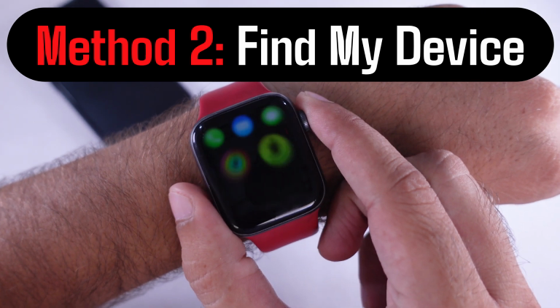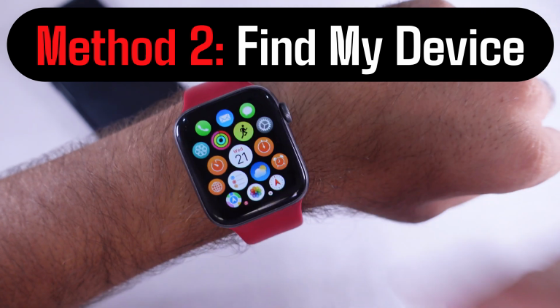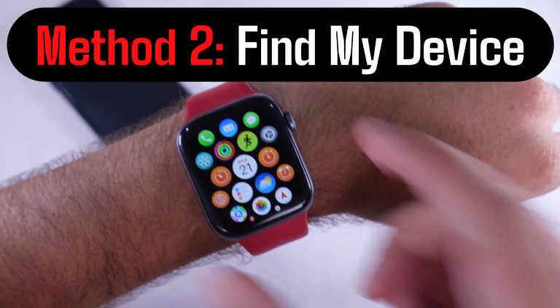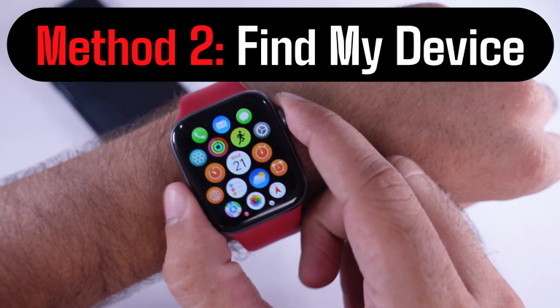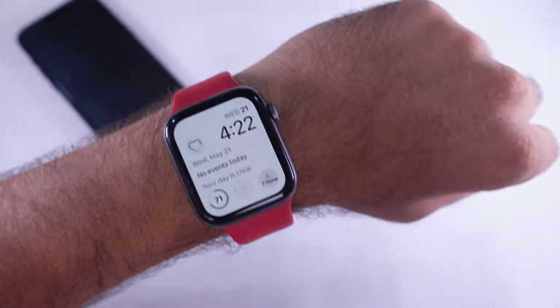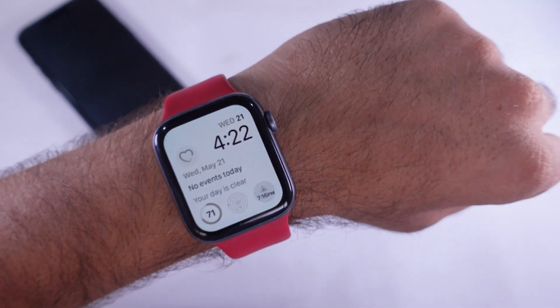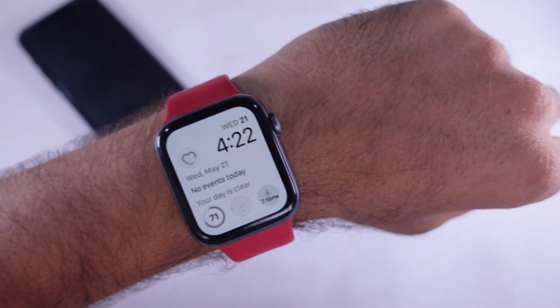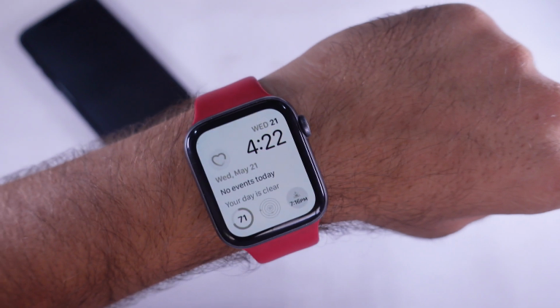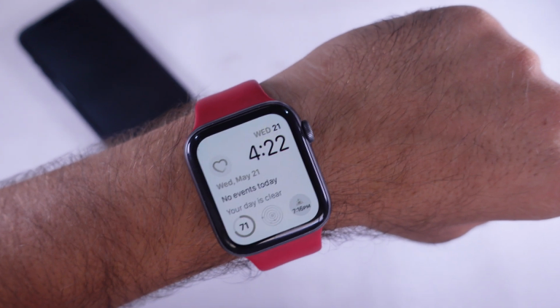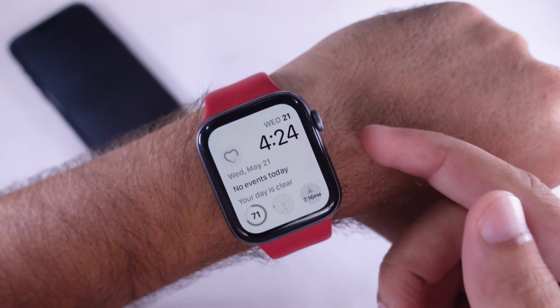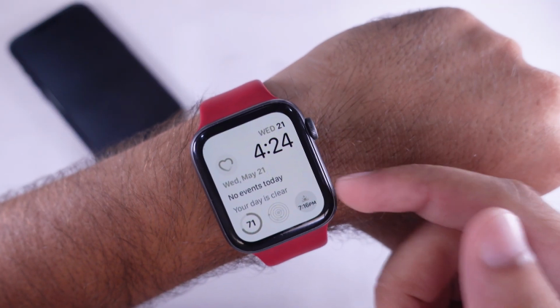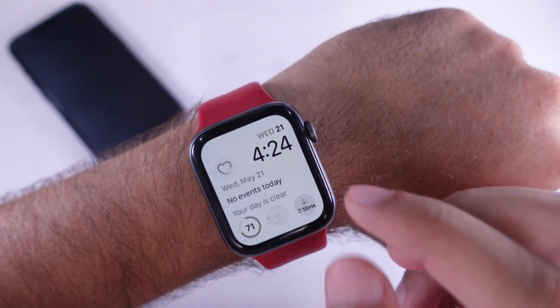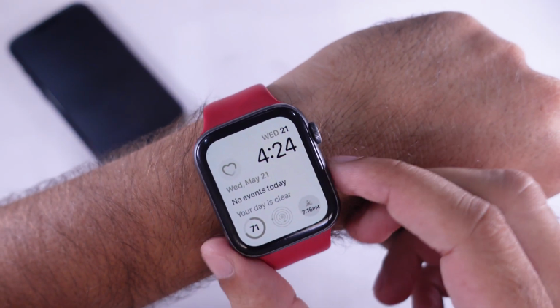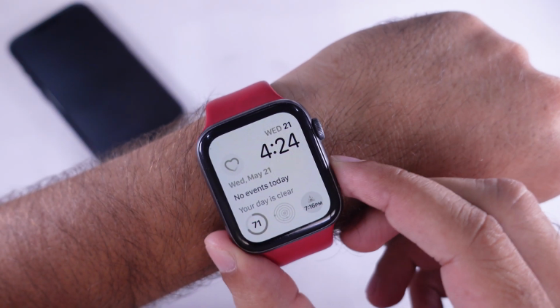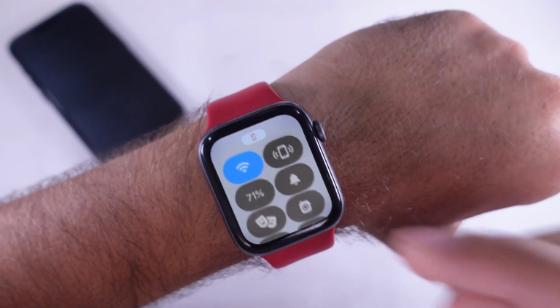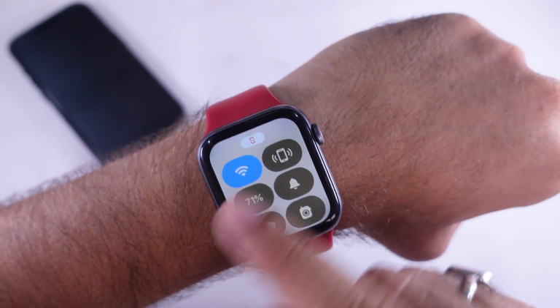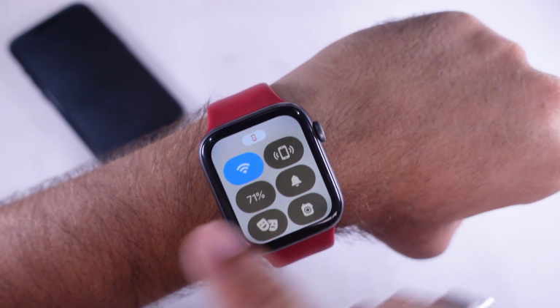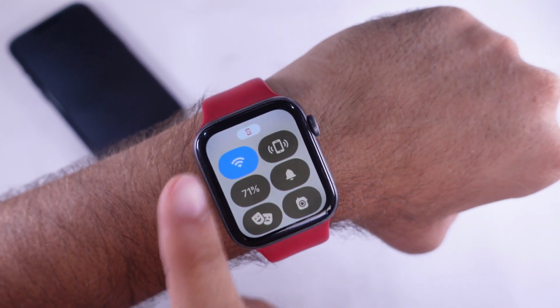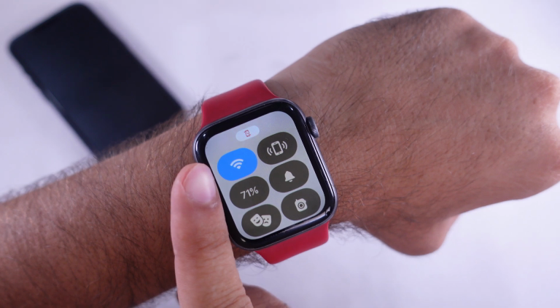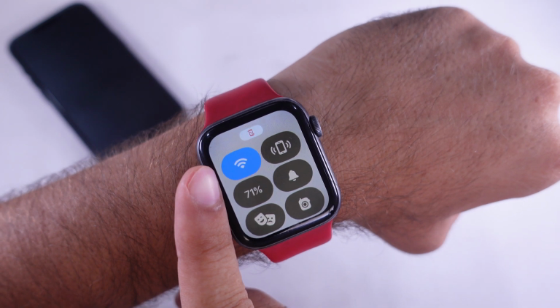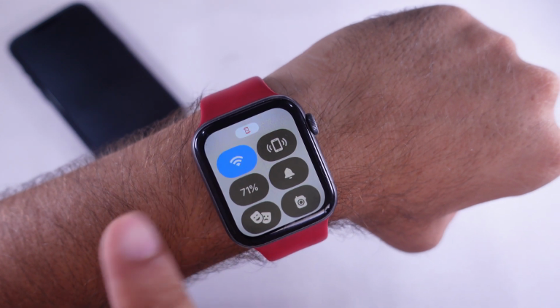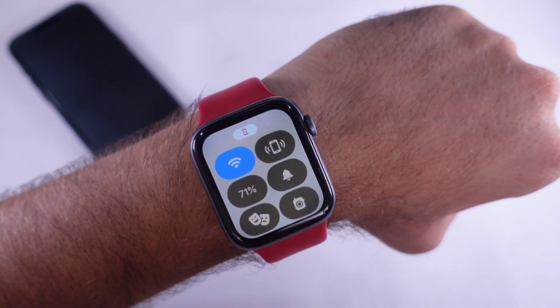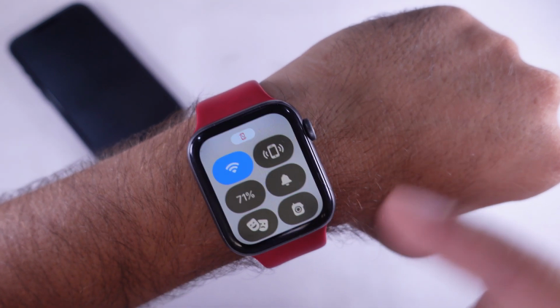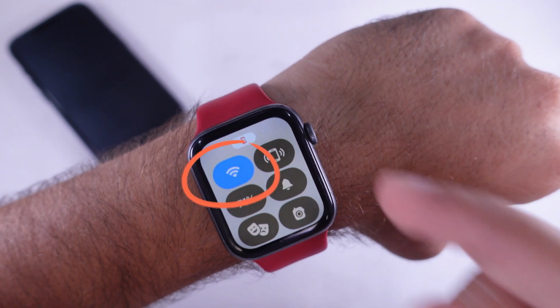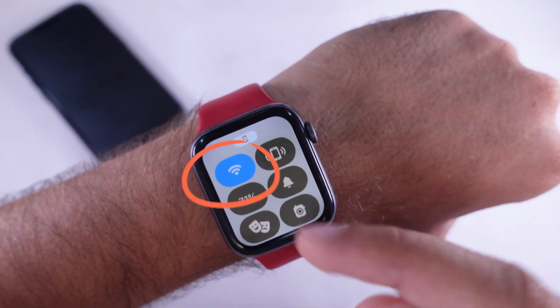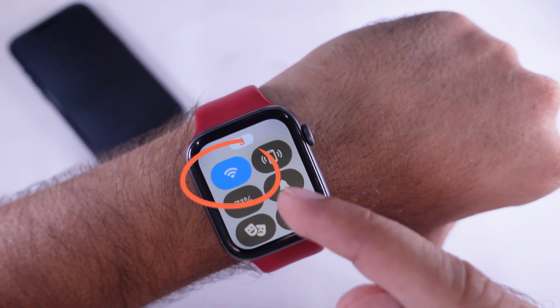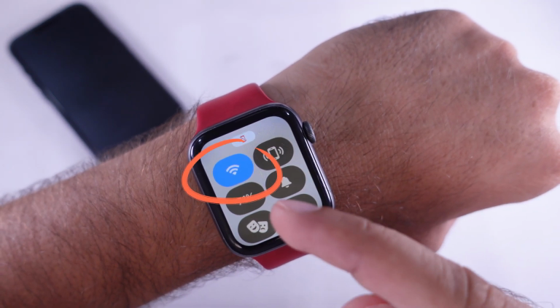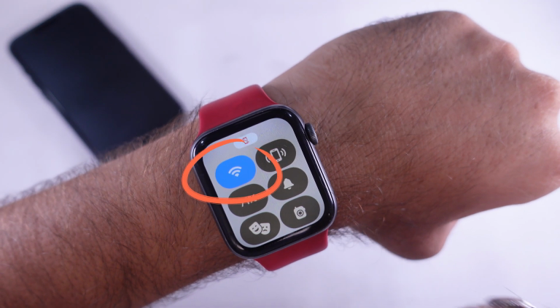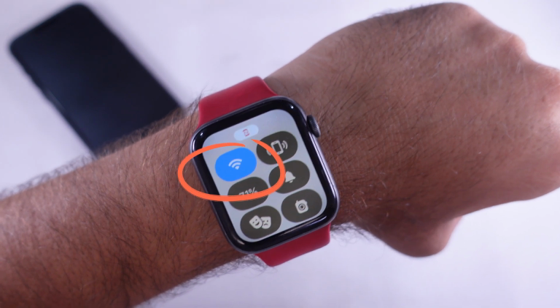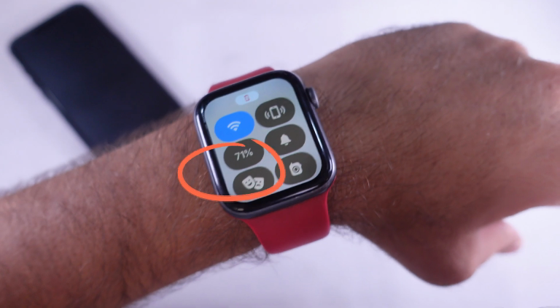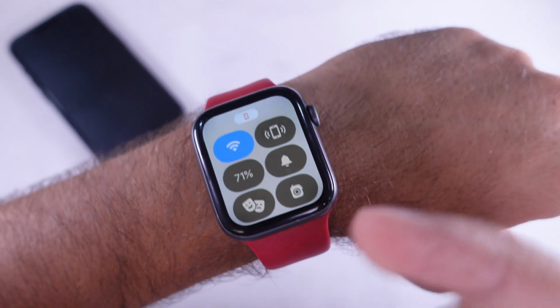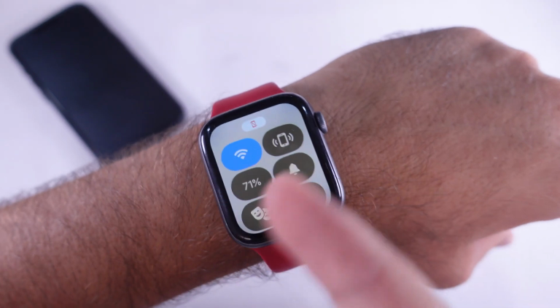For the Find My App method, your iPhone needs to be connected to the internet via Wi-Fi or mobile data, or you need a cellular Apple Watch. In this example, the Apple Watch is not cellular but is connected to Wi-Fi, as you can check in the Control Center.